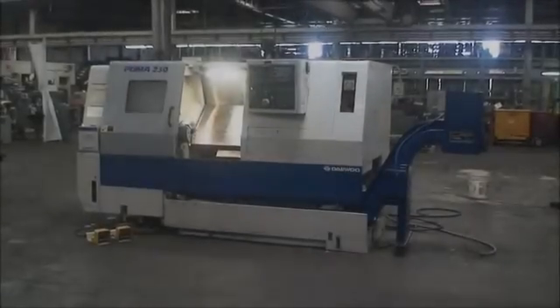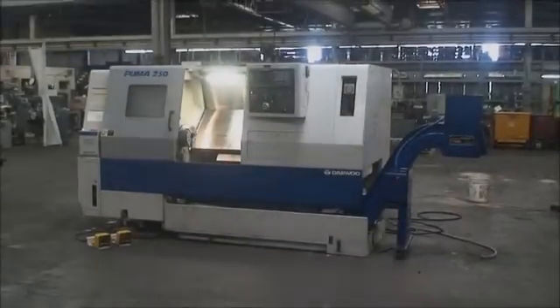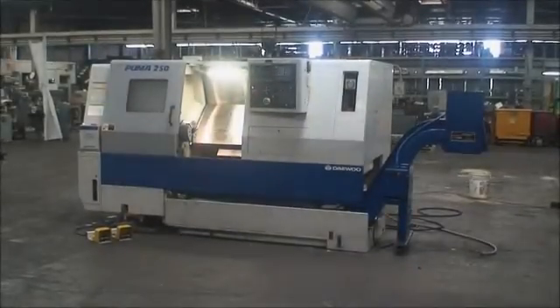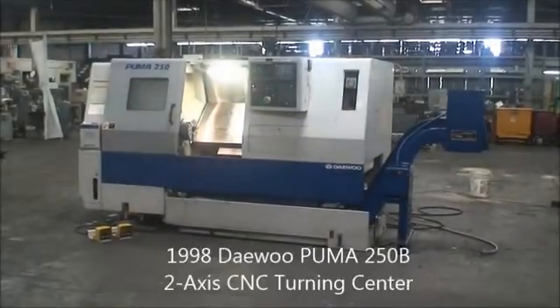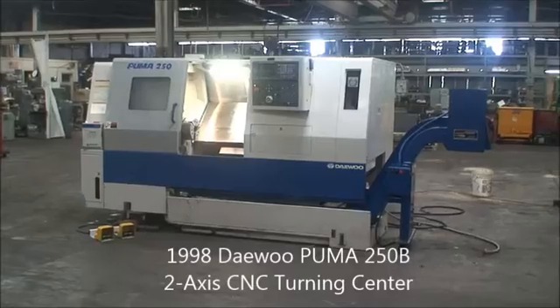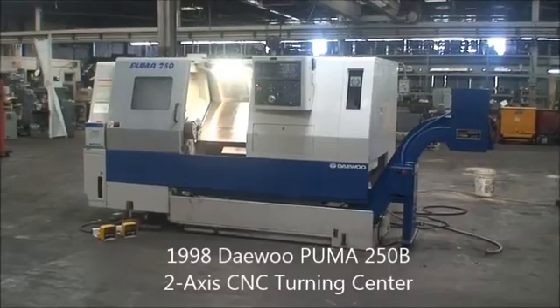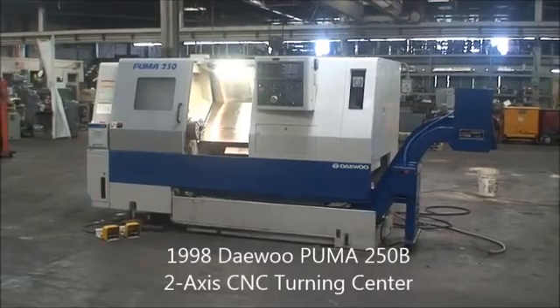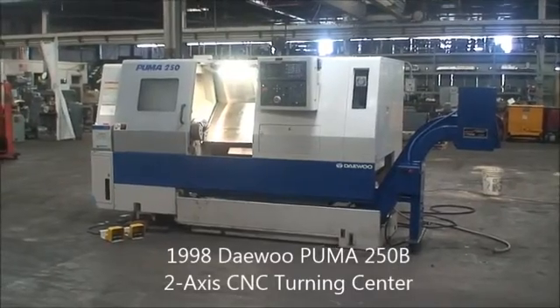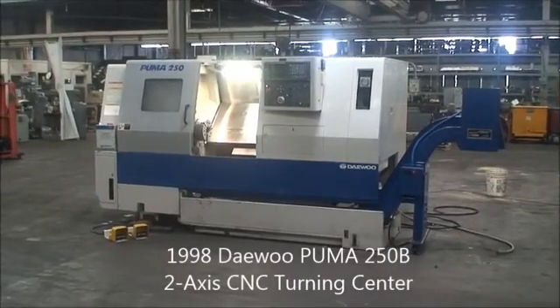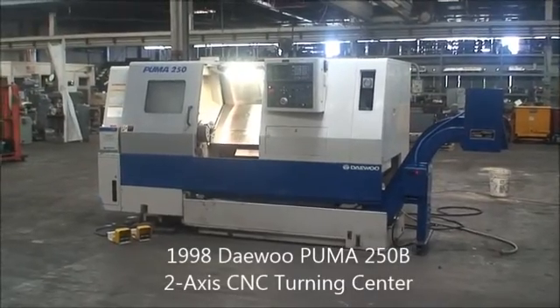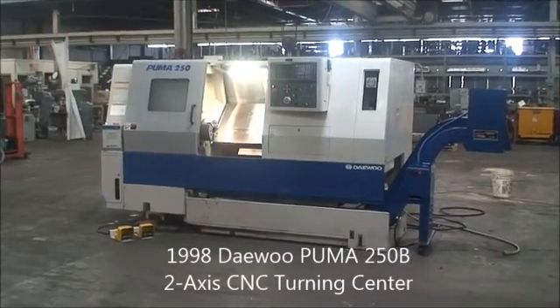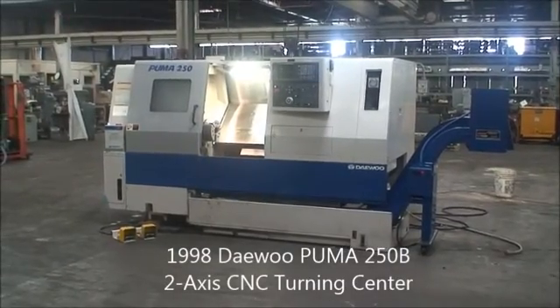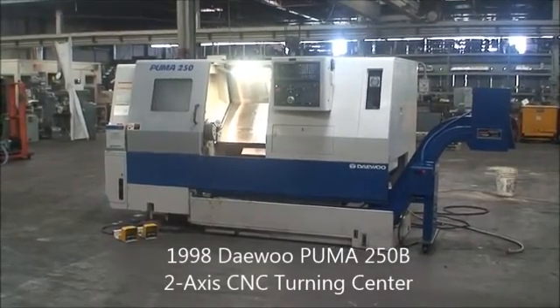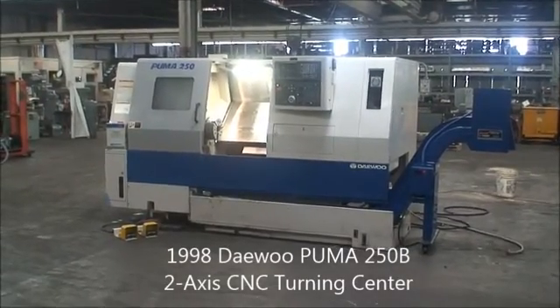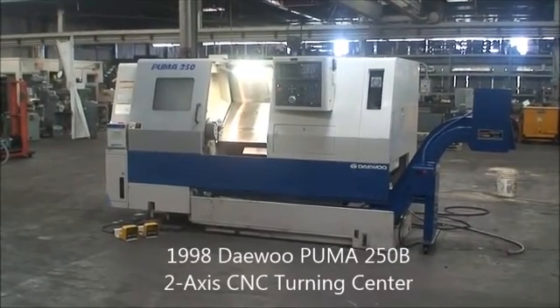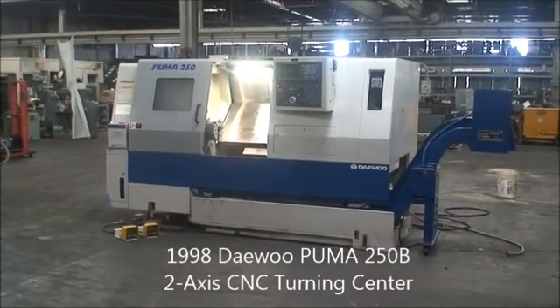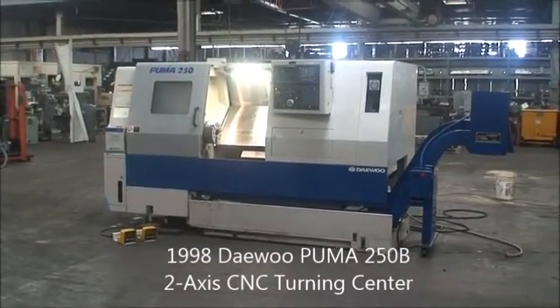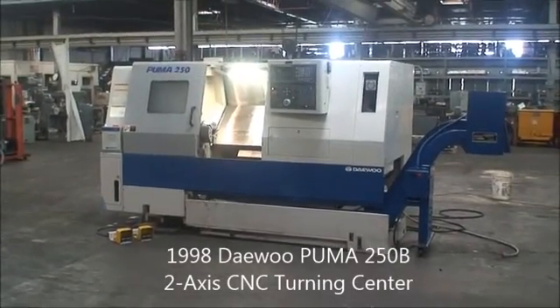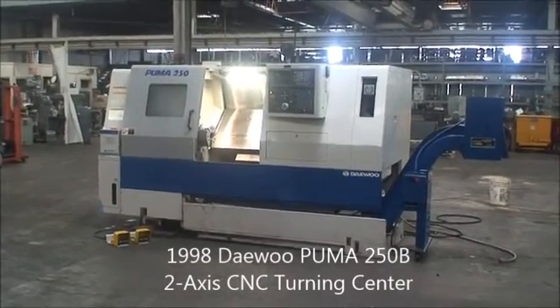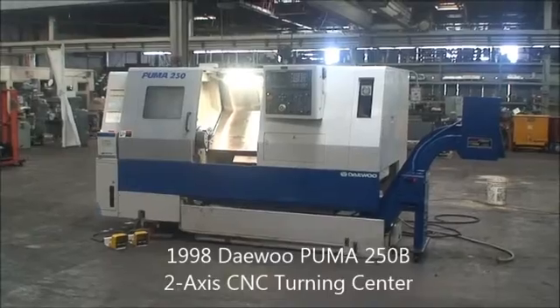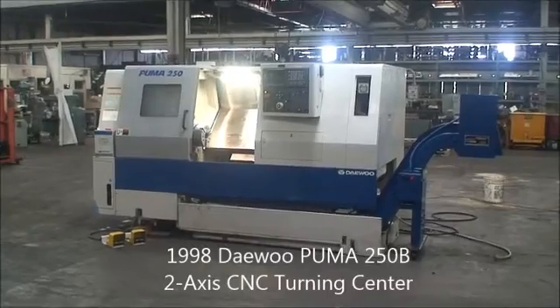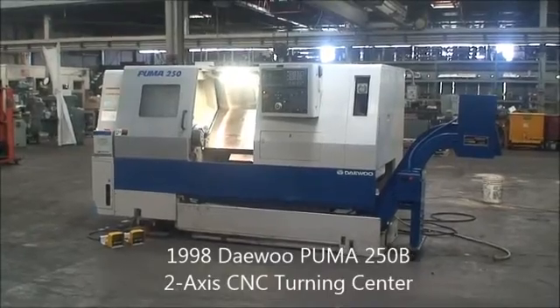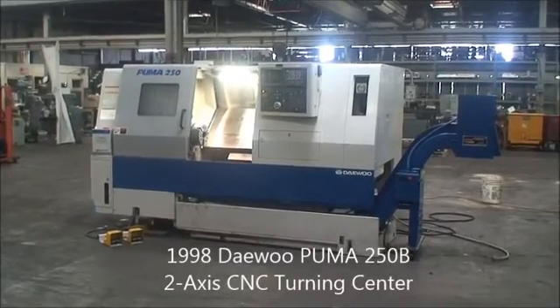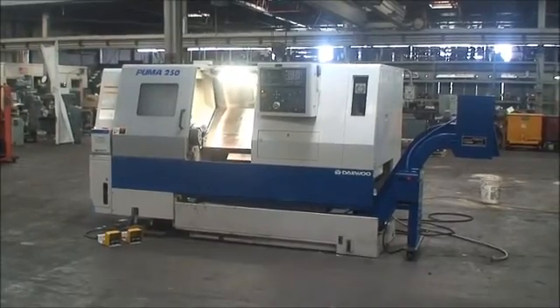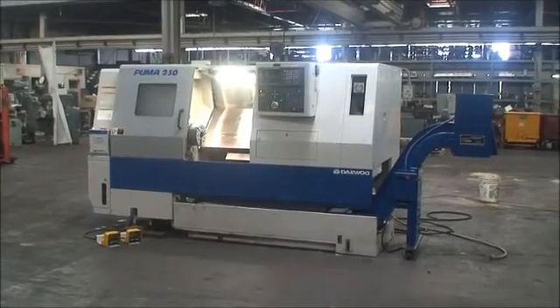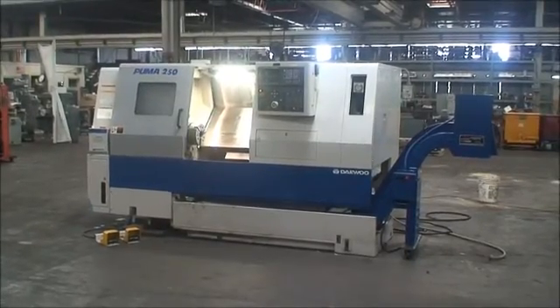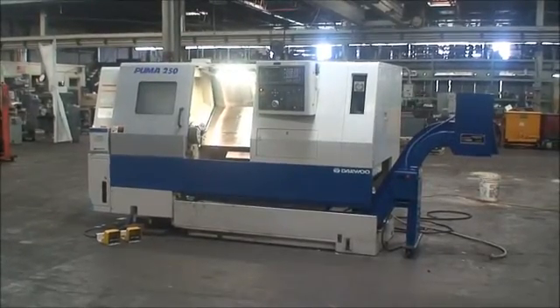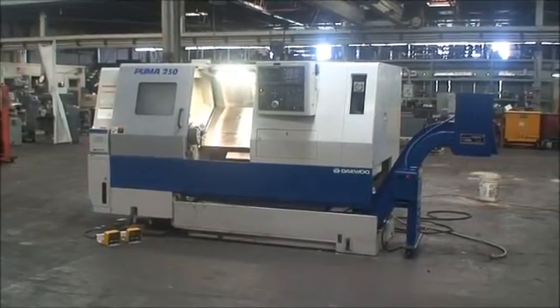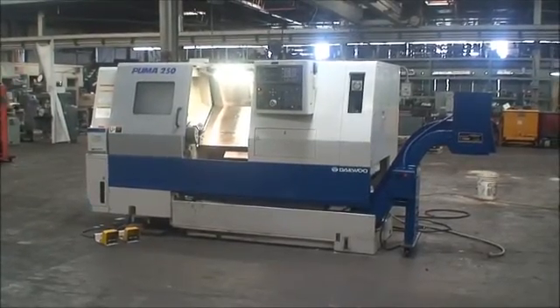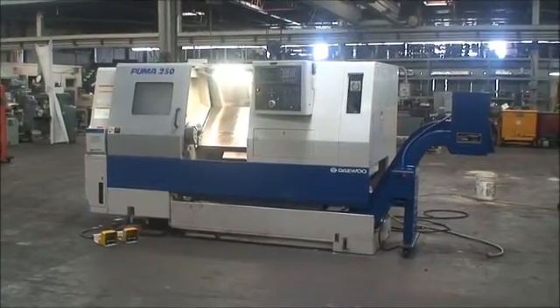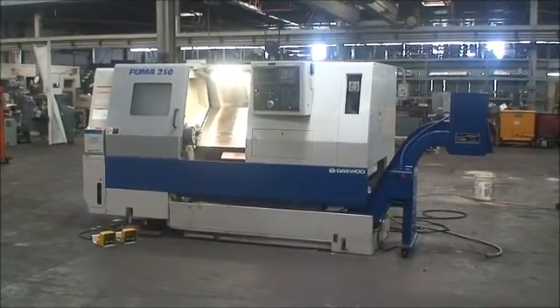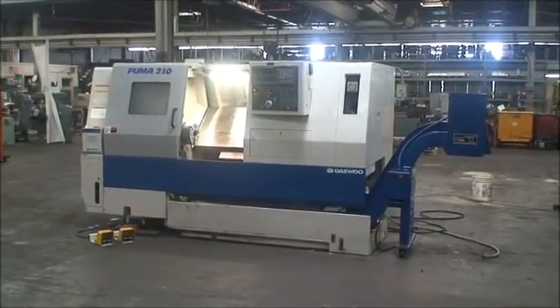Hello and welcome back to Industrial Surplus. Today we are doing a video demonstration of a 1998 Daewoo Puma model 250B.